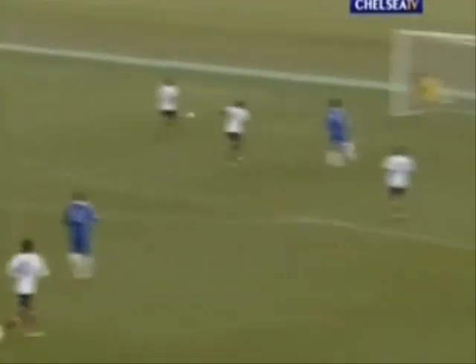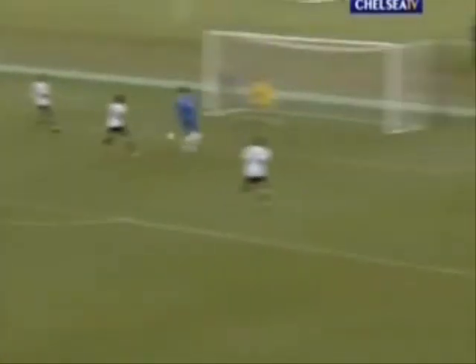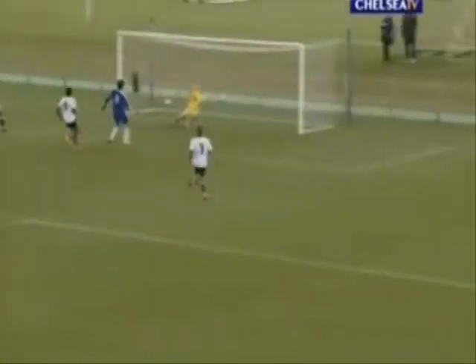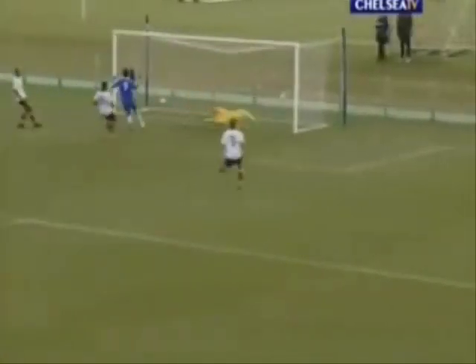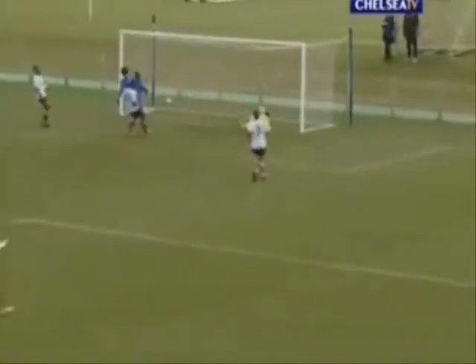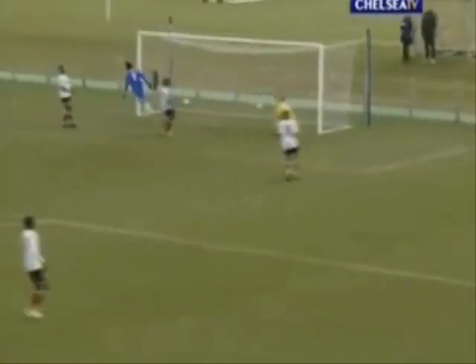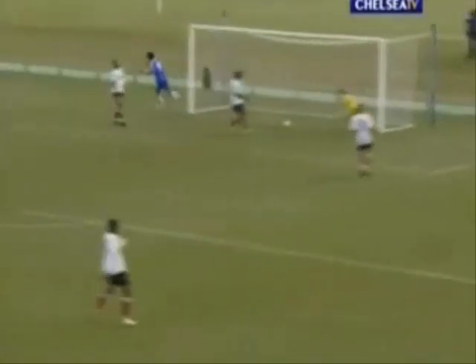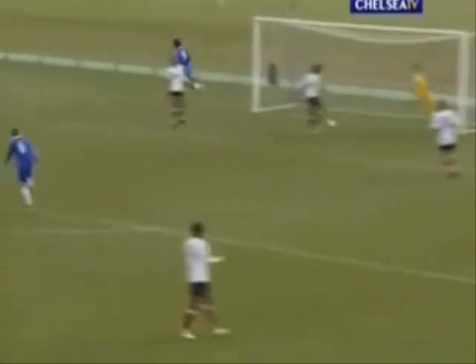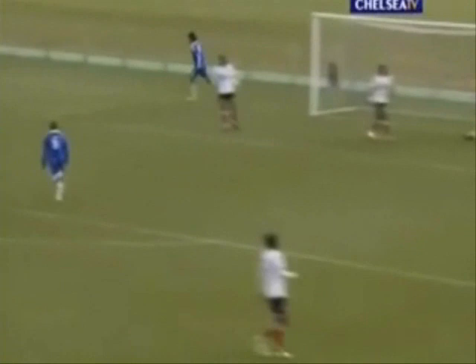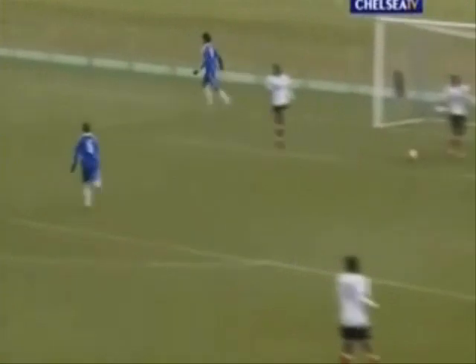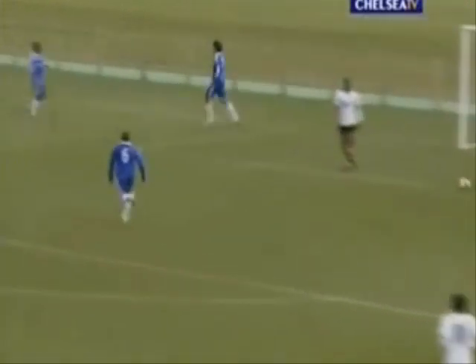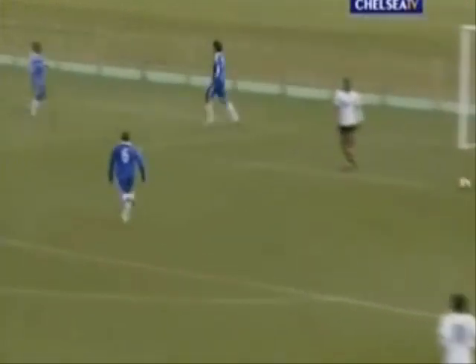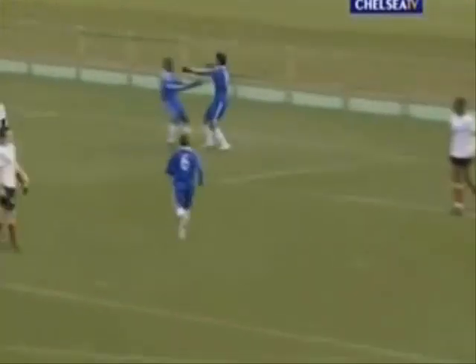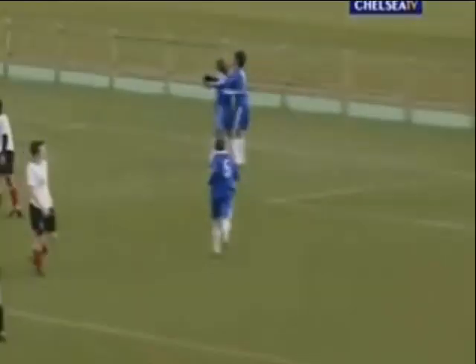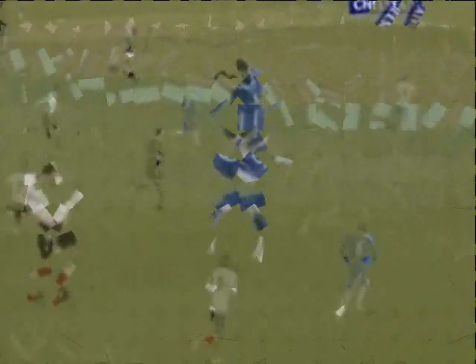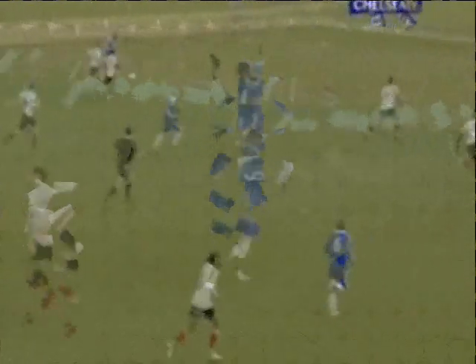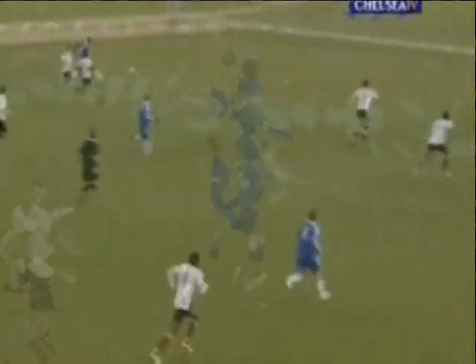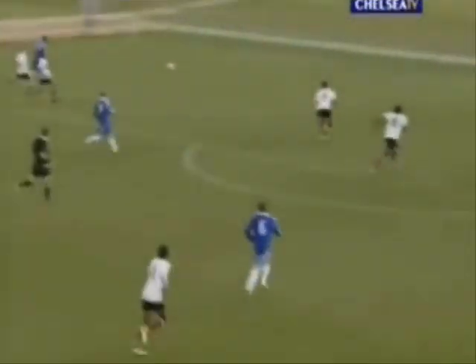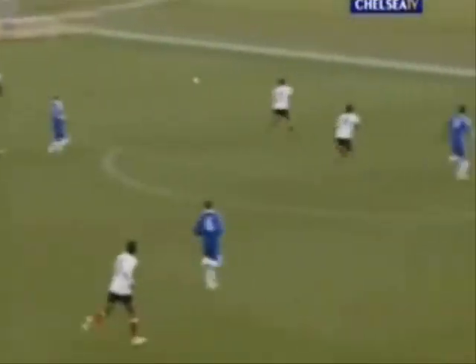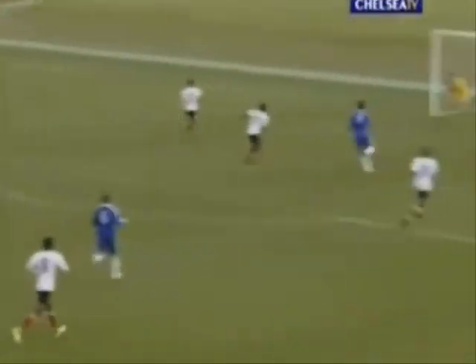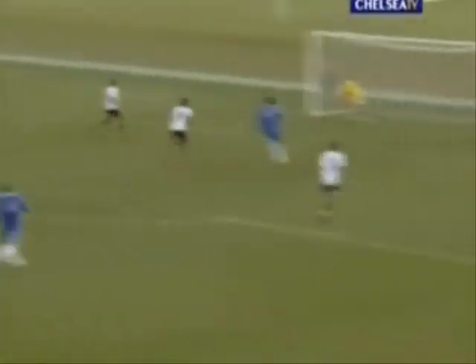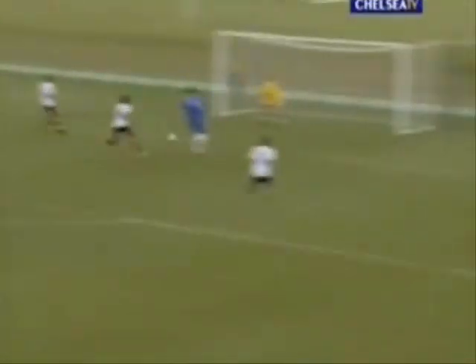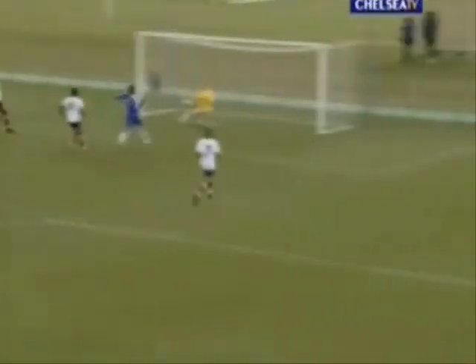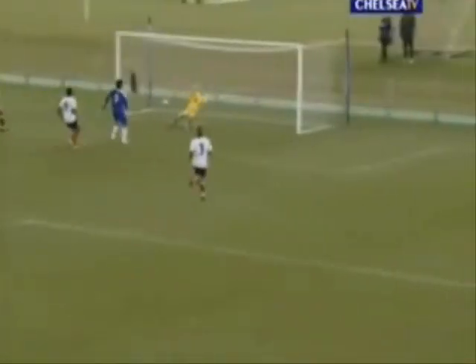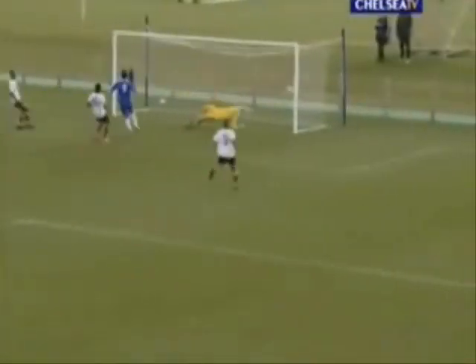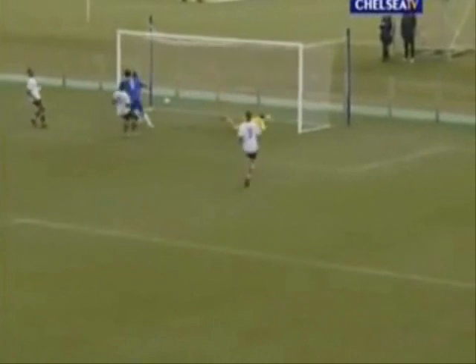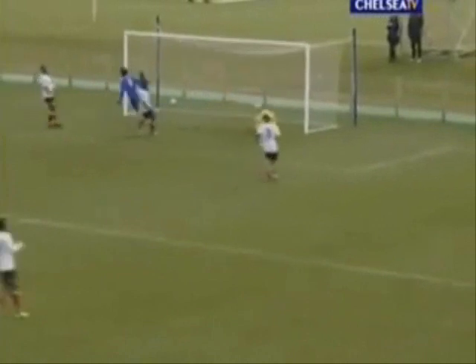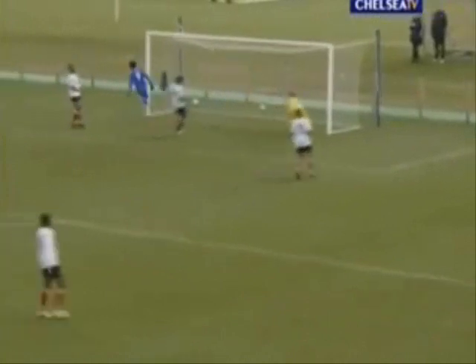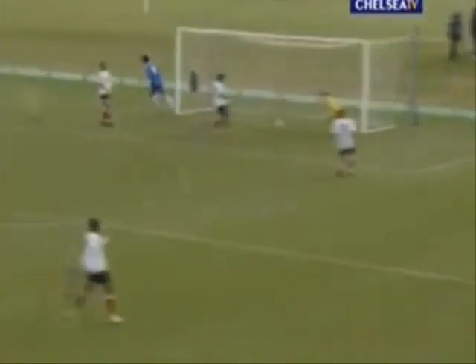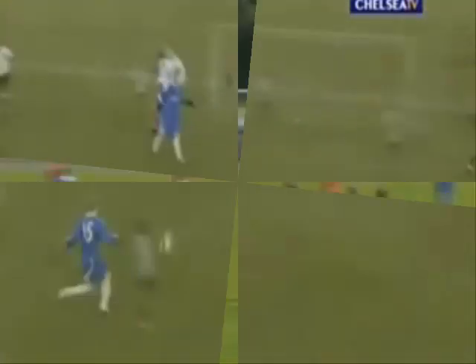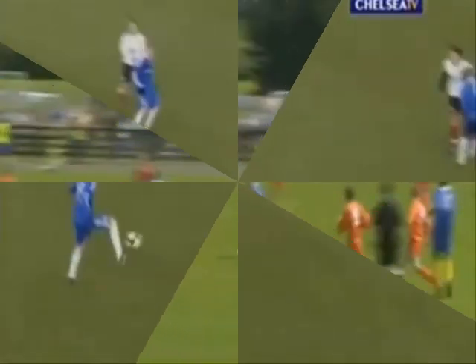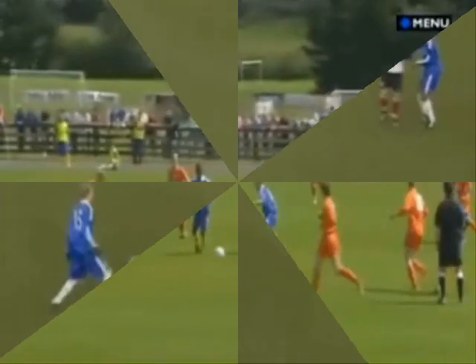Decent ball in from Conte and there's the equaliser. The big trialist up front at centre-forward has rattled it in from three yards out.